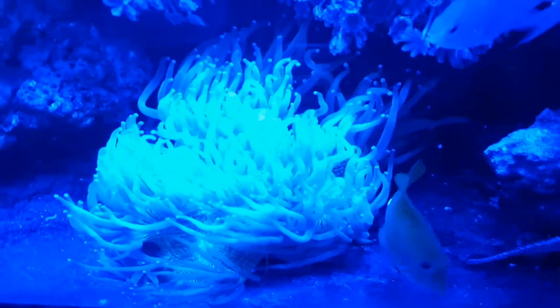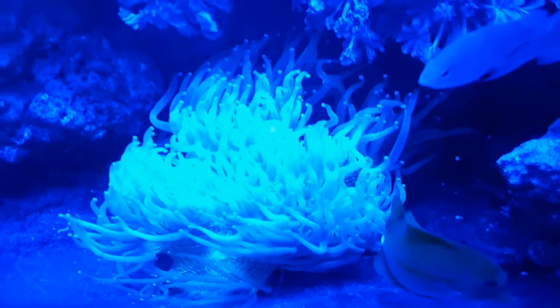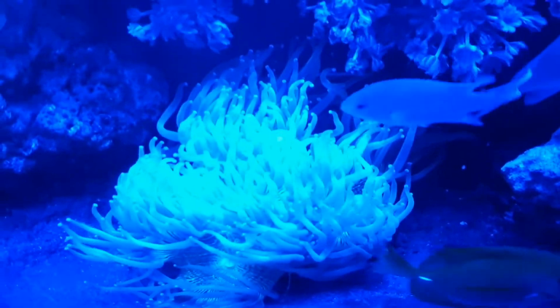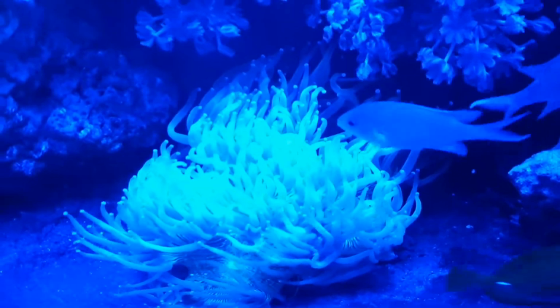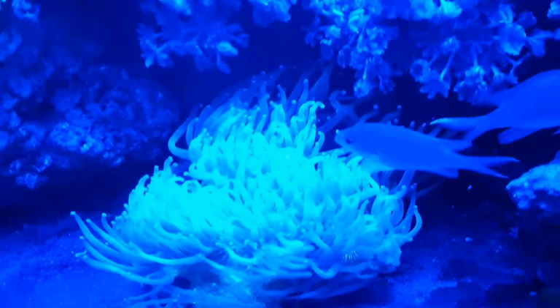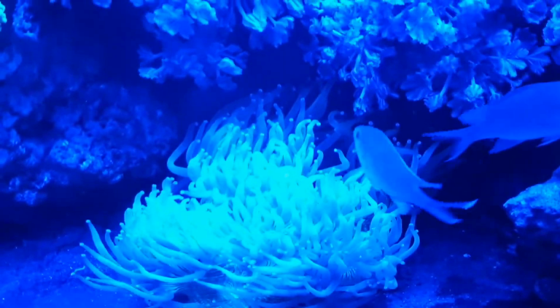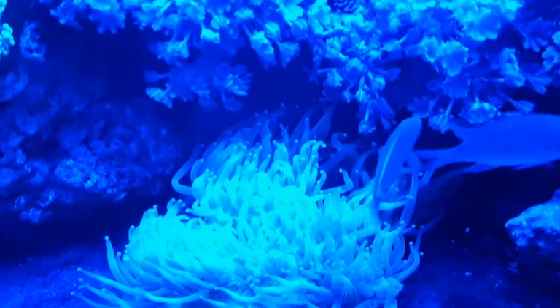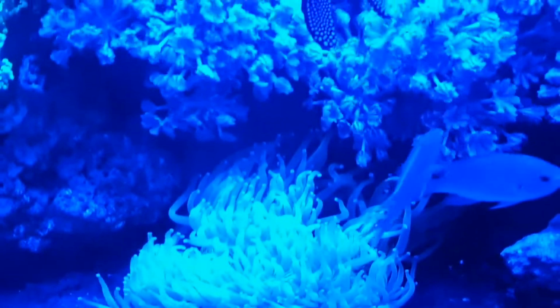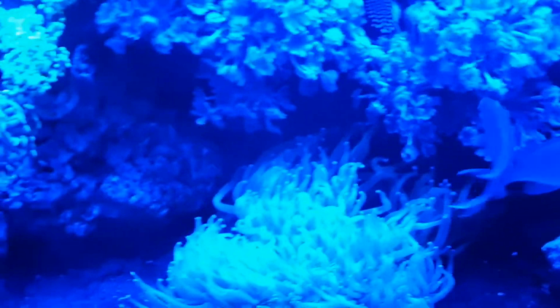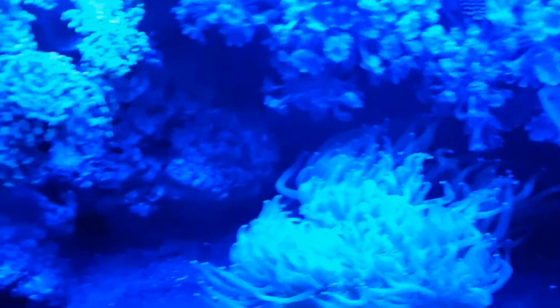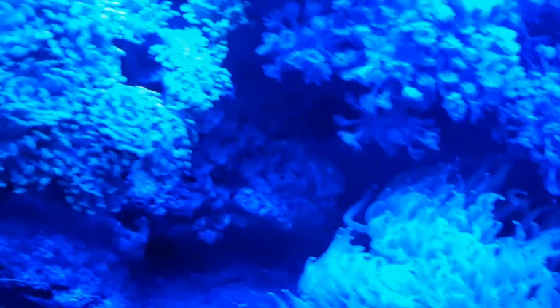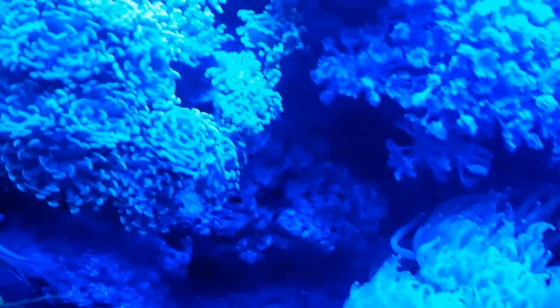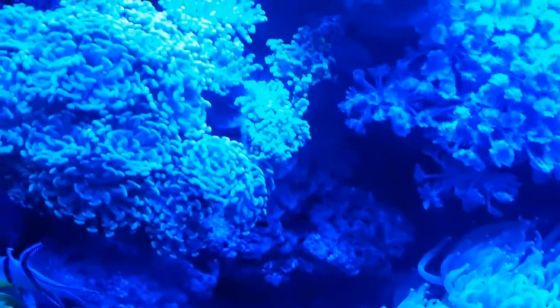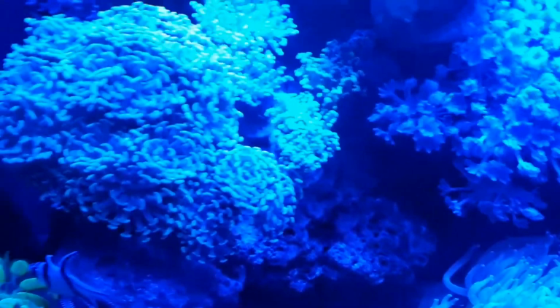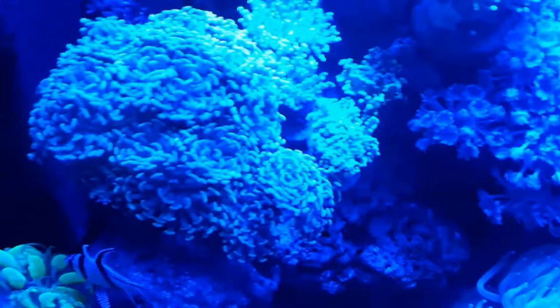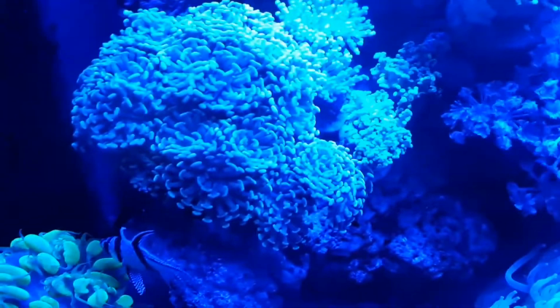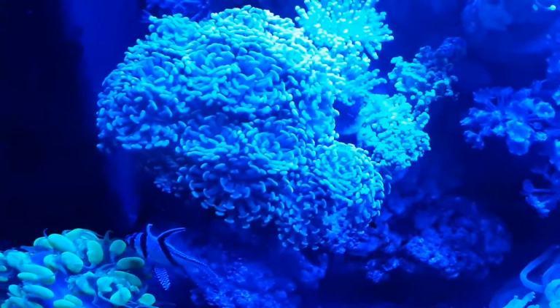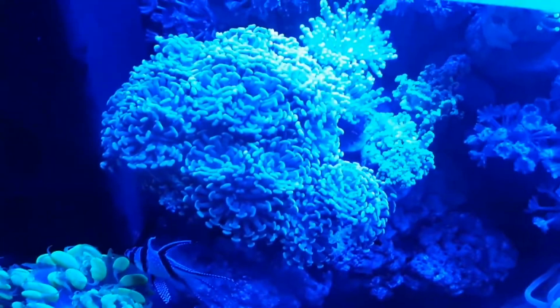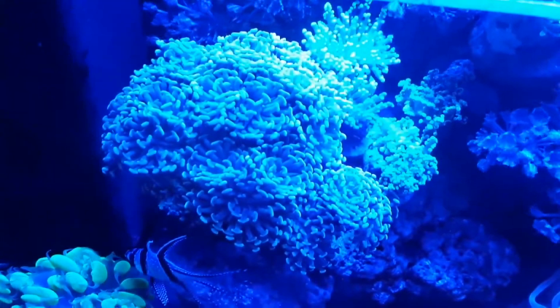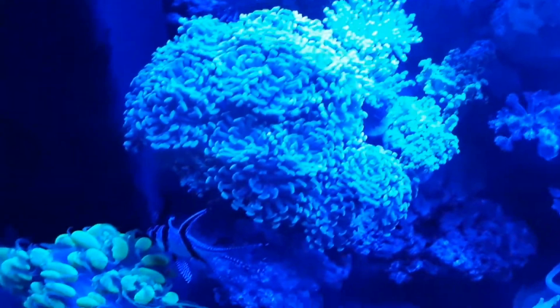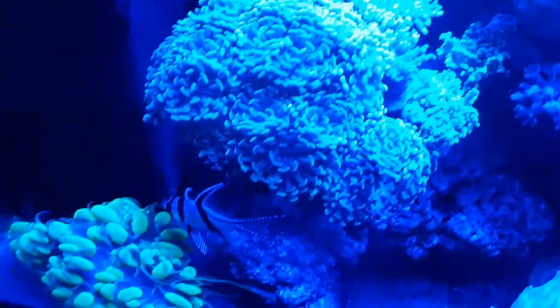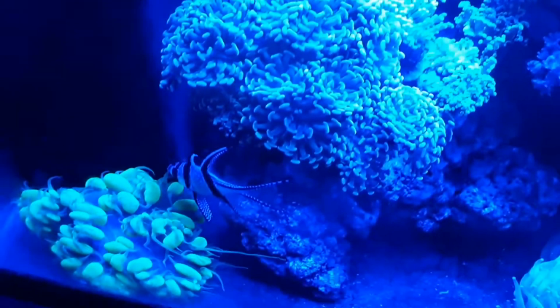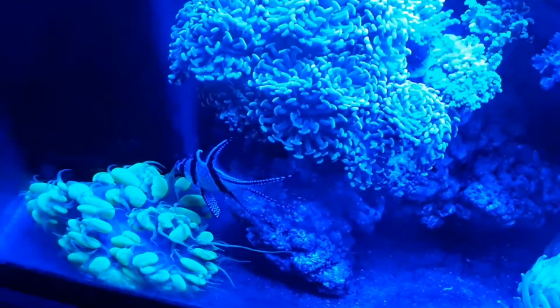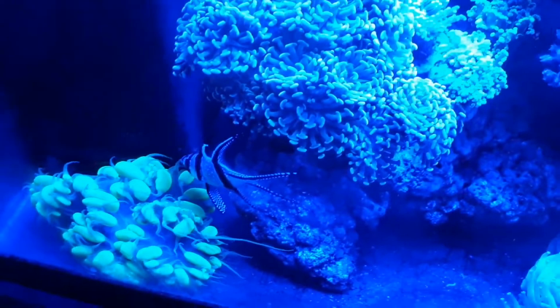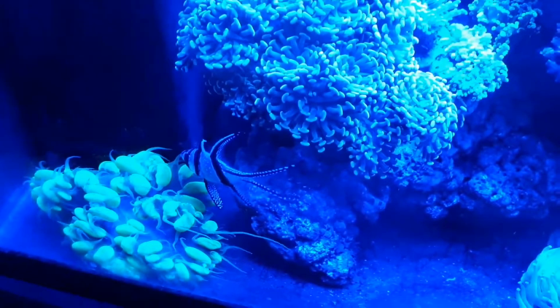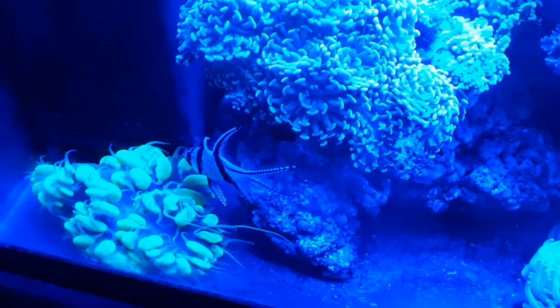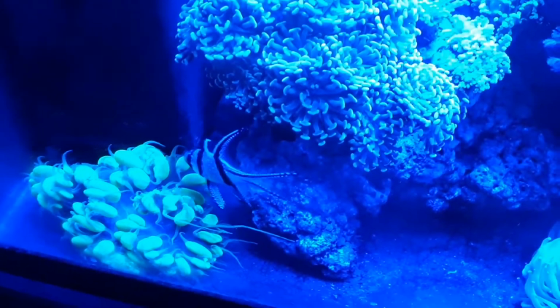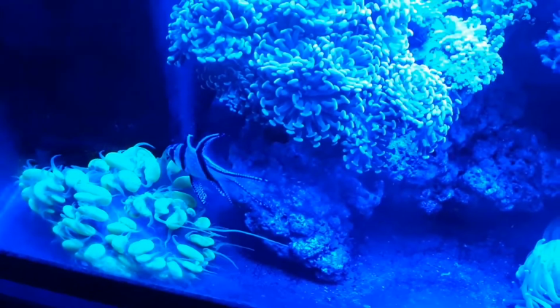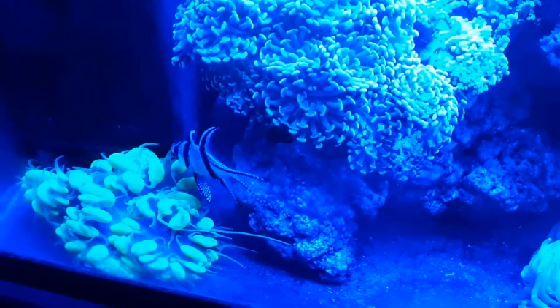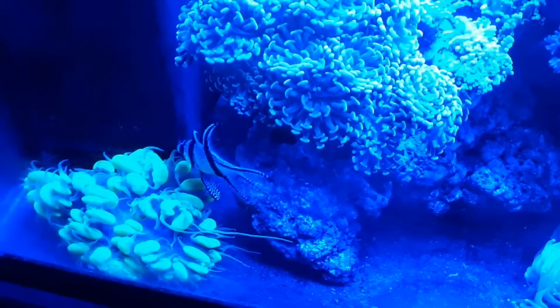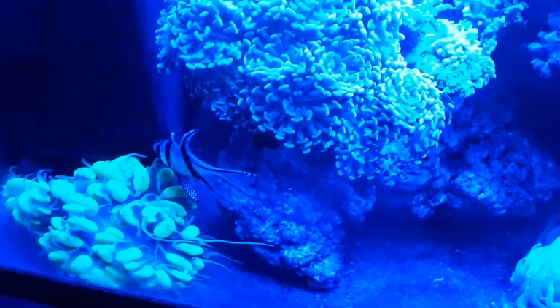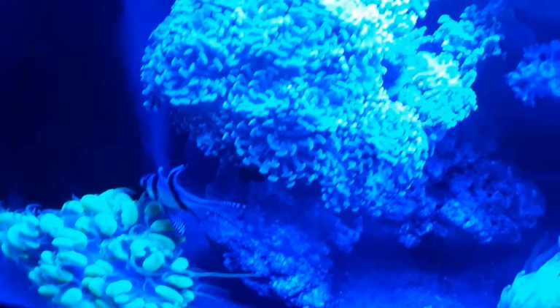The elegance coral — Australian. Gold hammer. Neon green bubble coral.